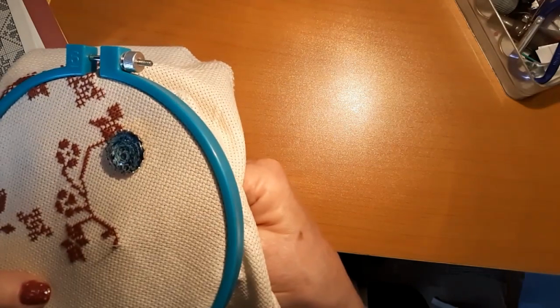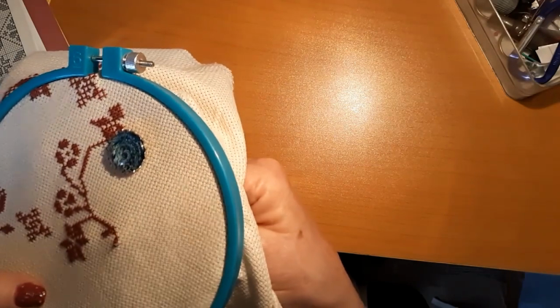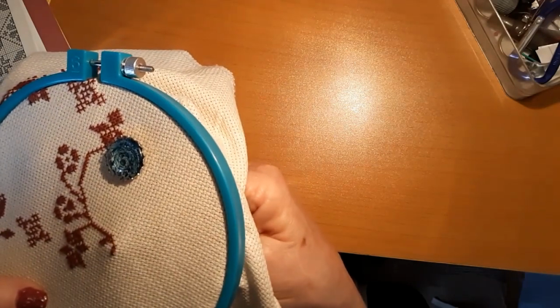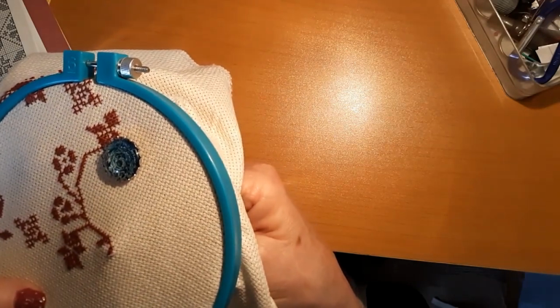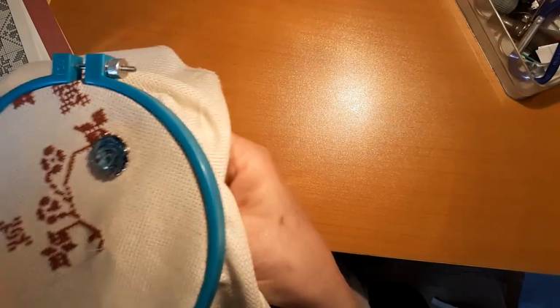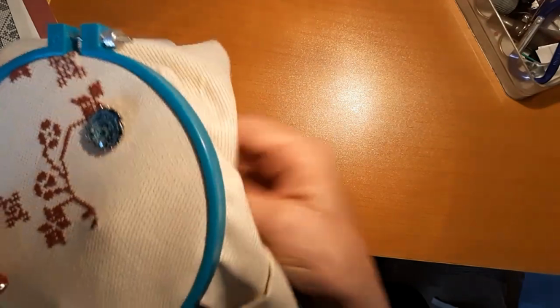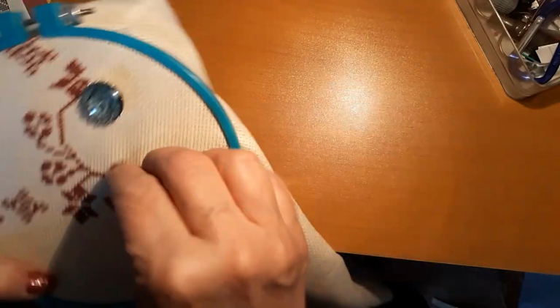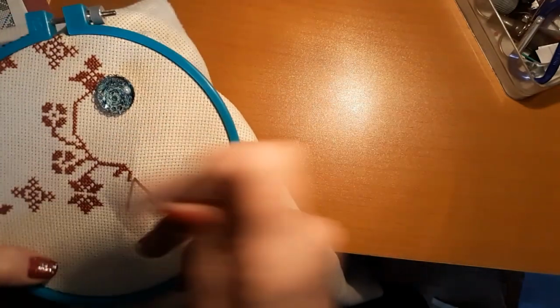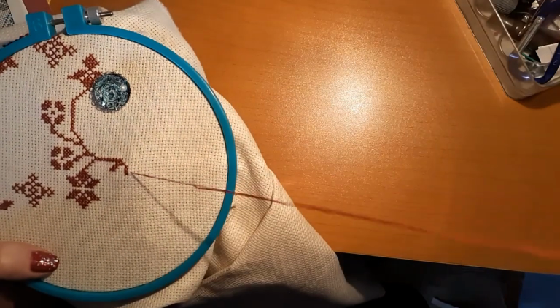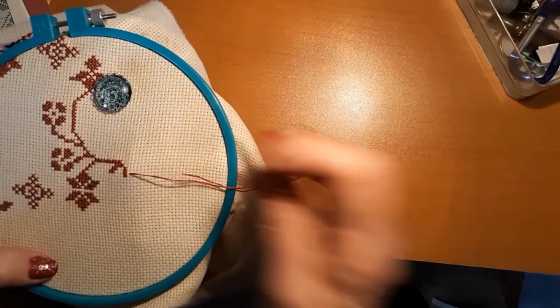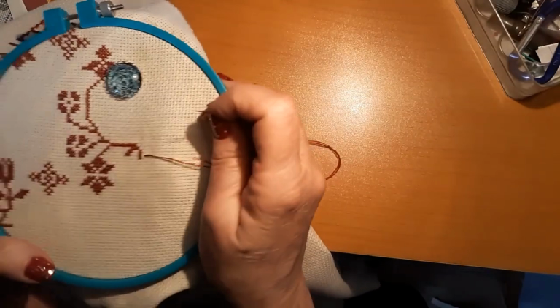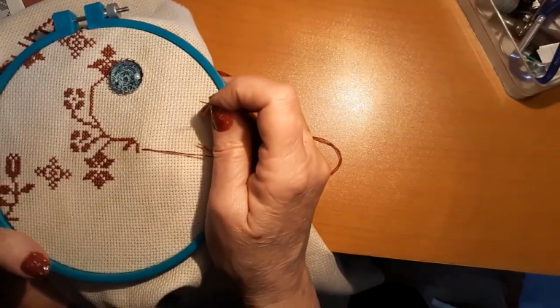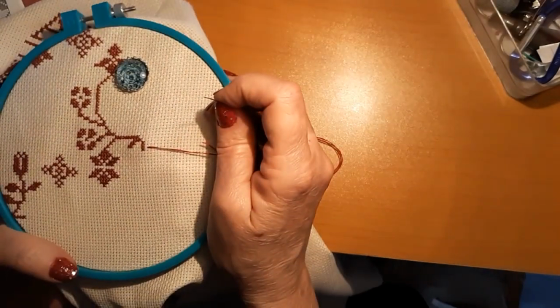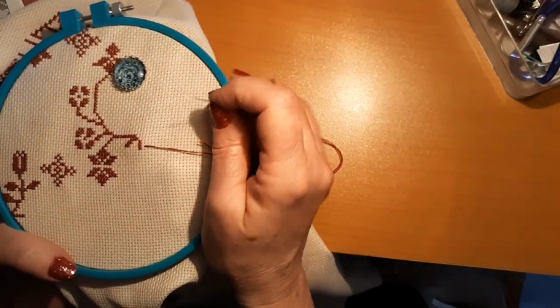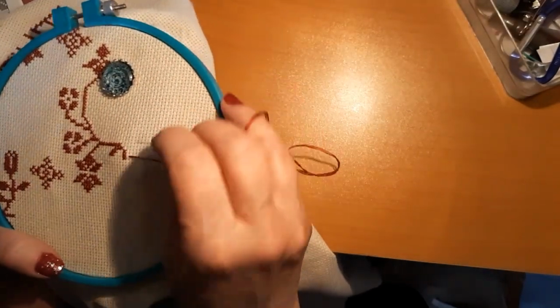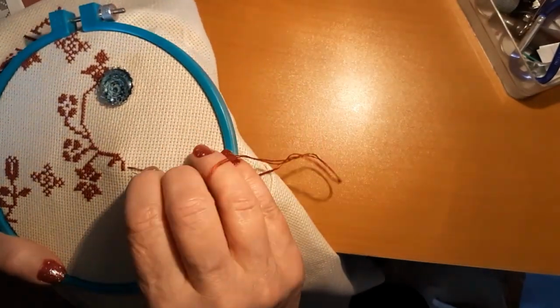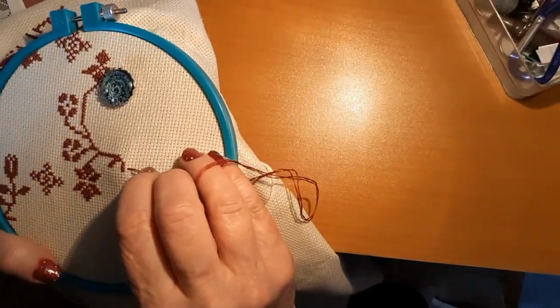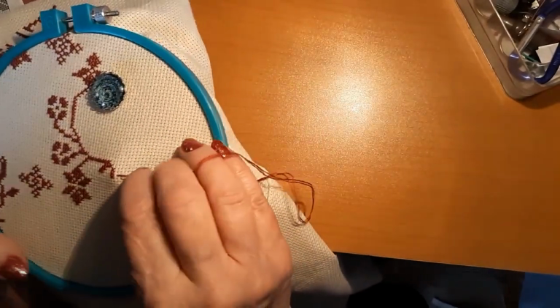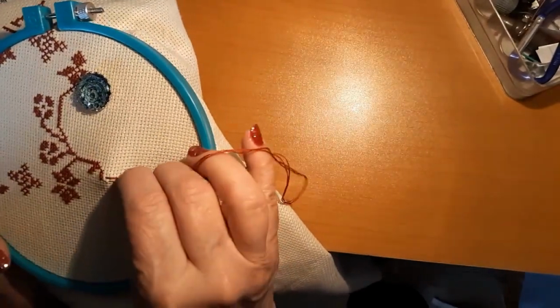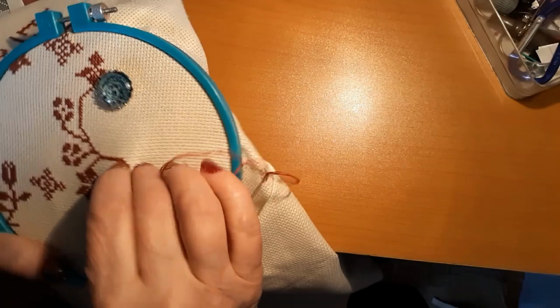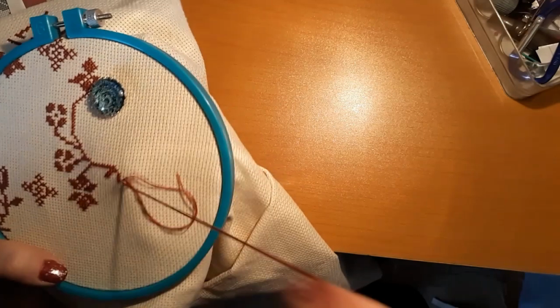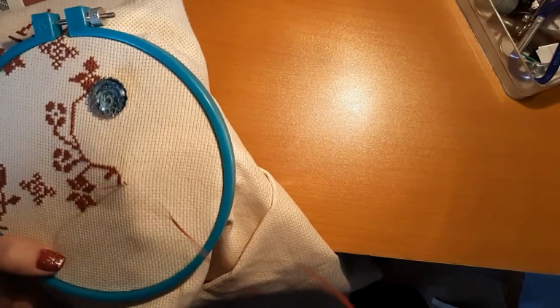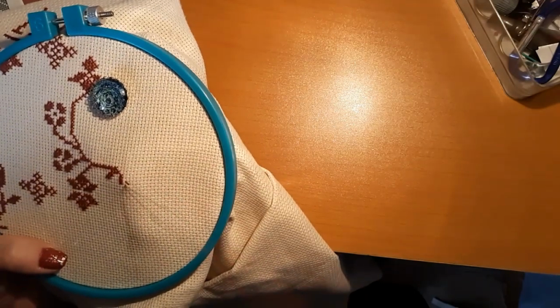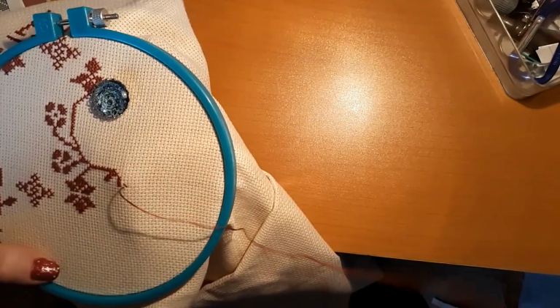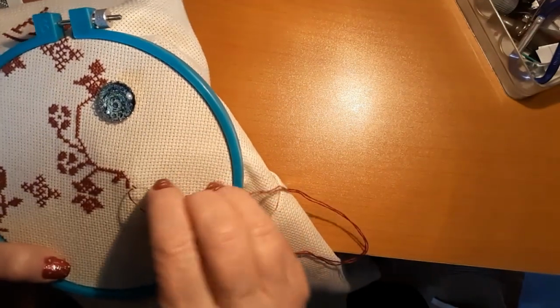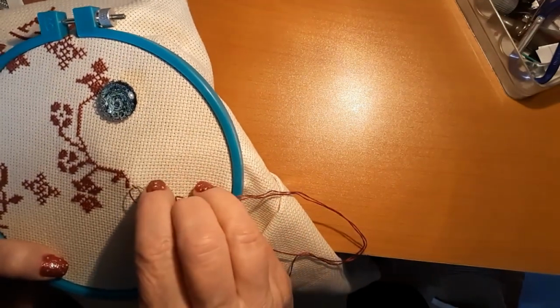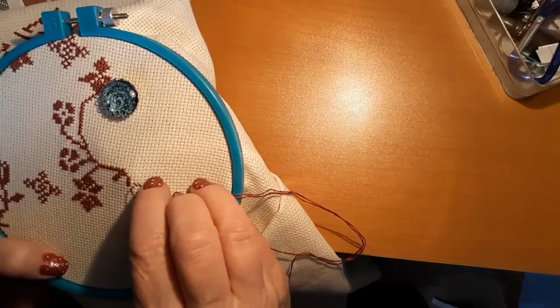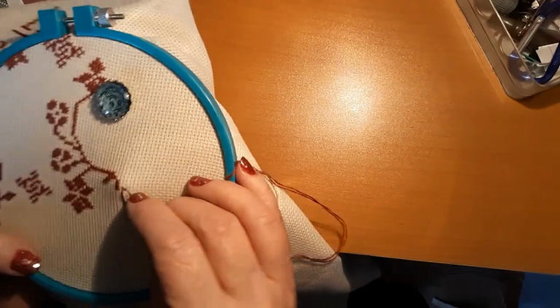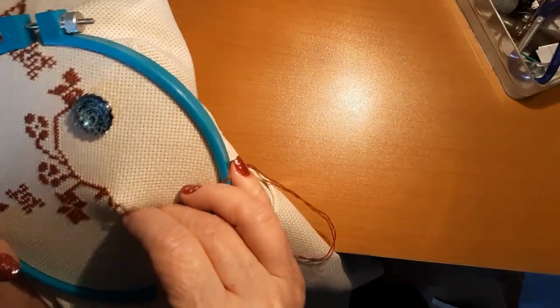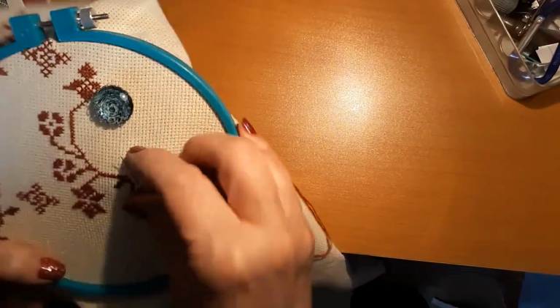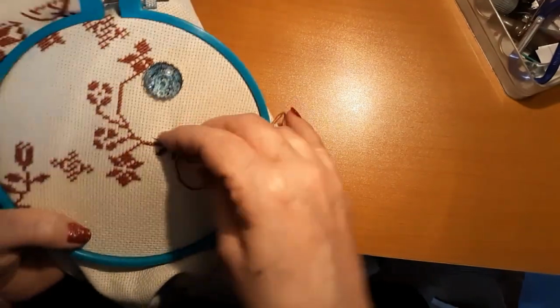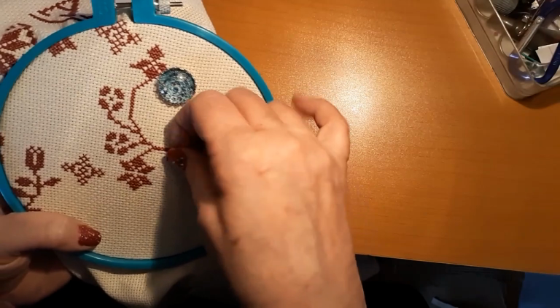We're not doing a motif today. I just took off where I left off last night and we're just gonna sew until we can't do it anymore.